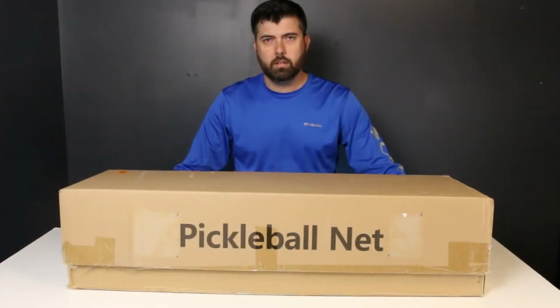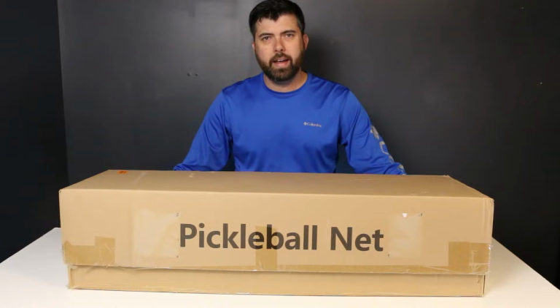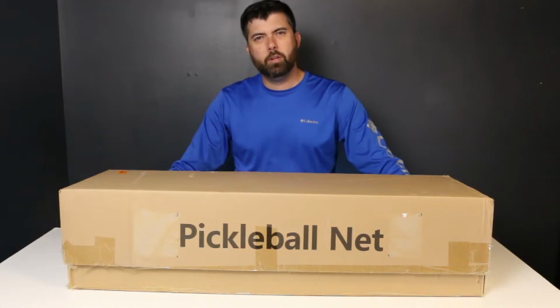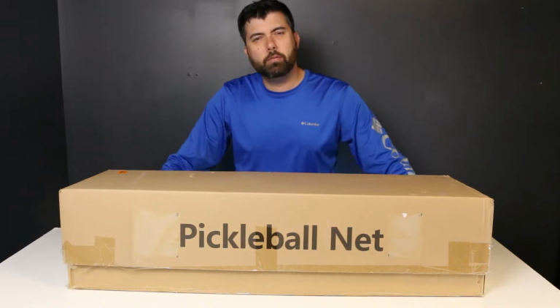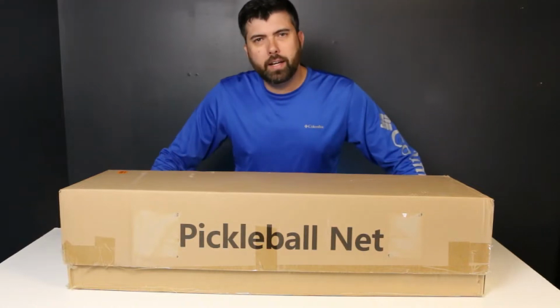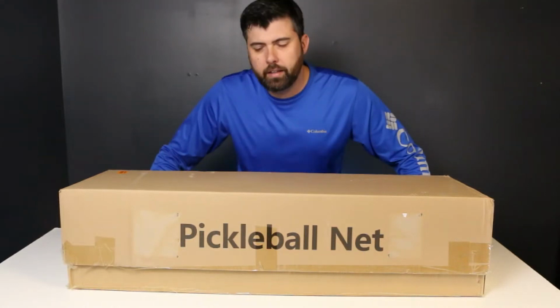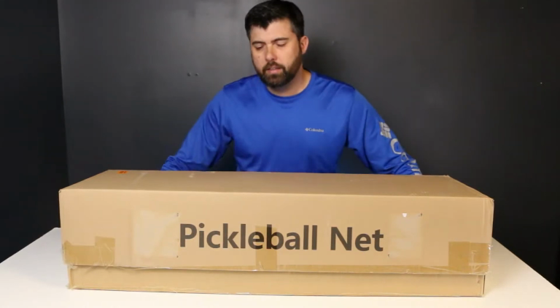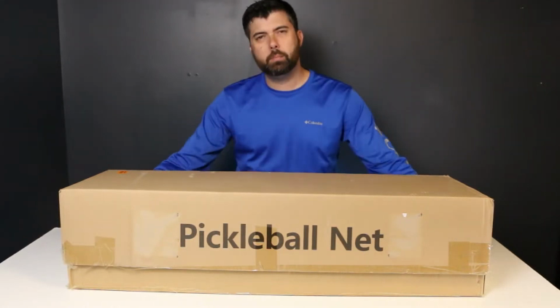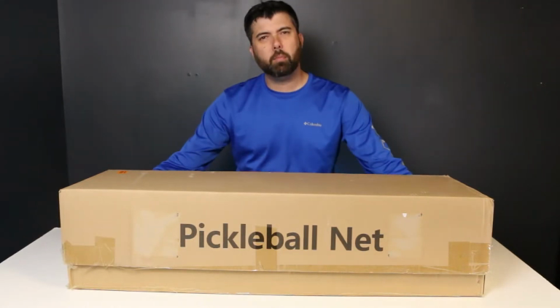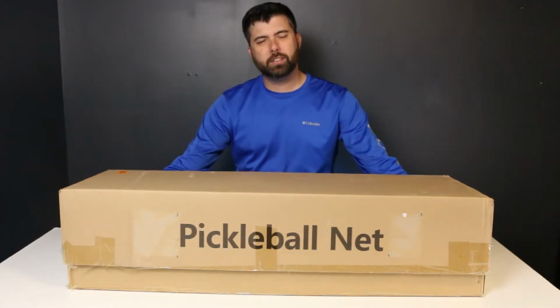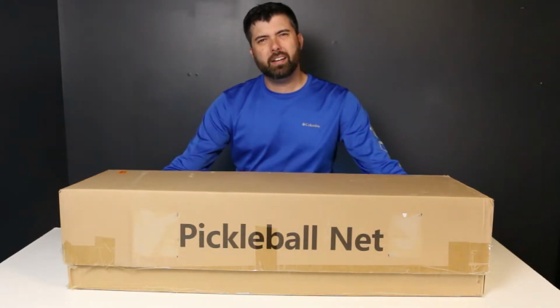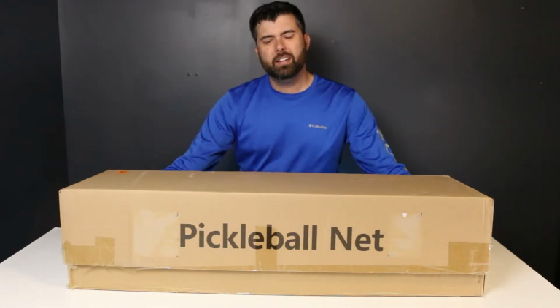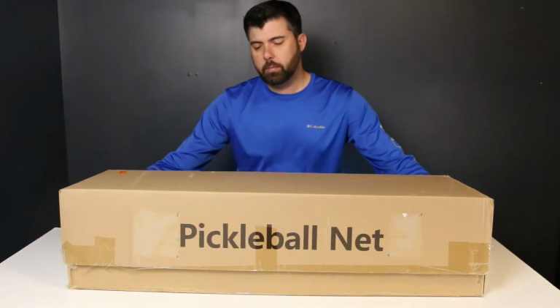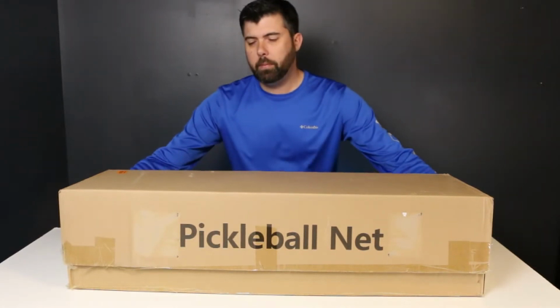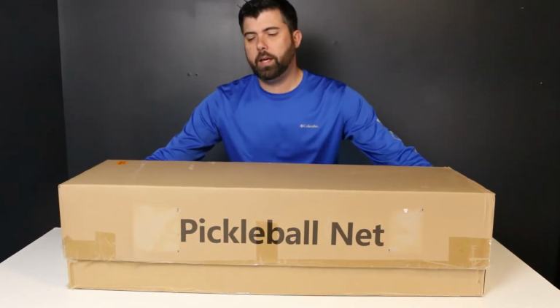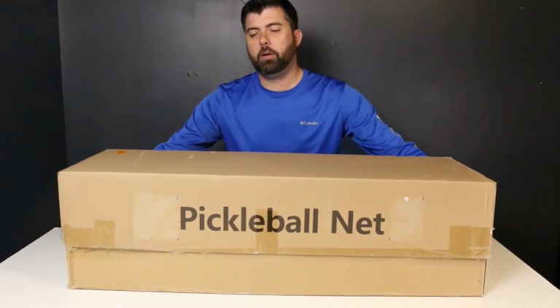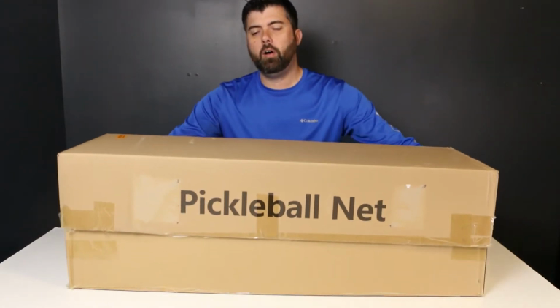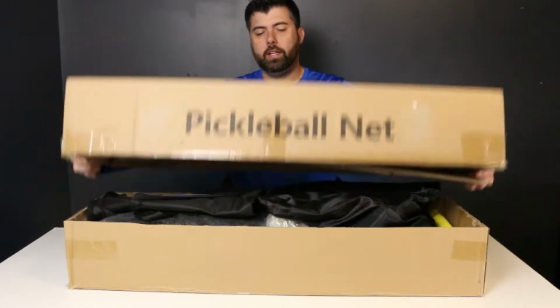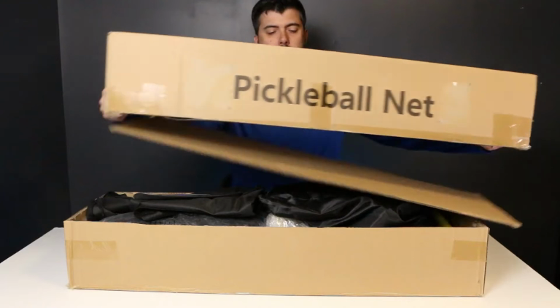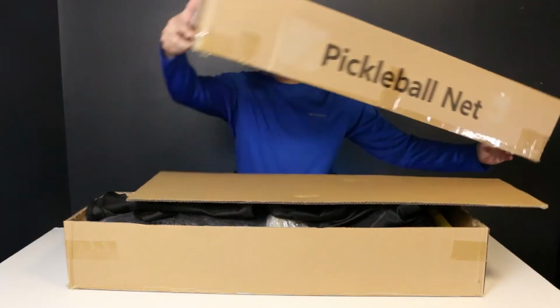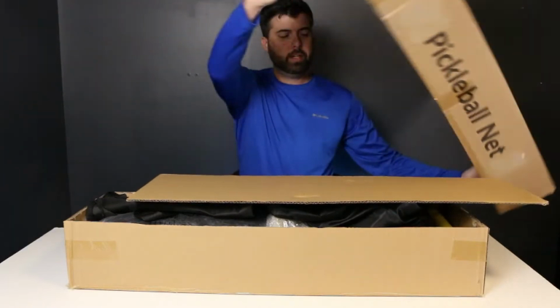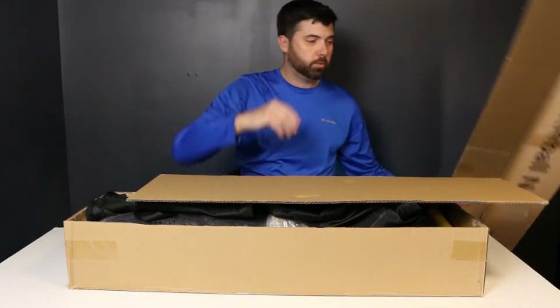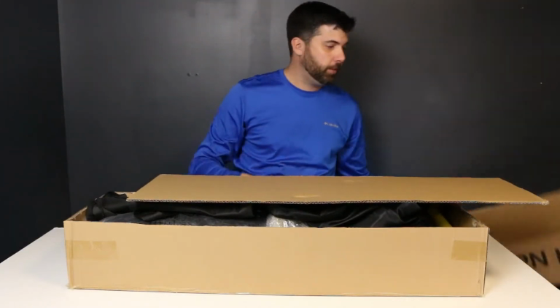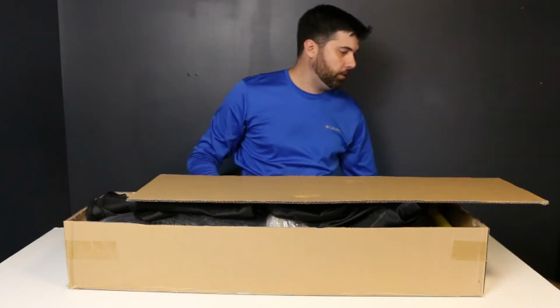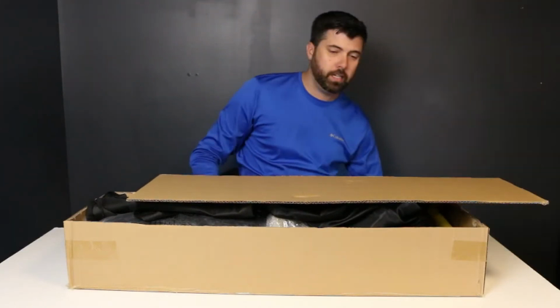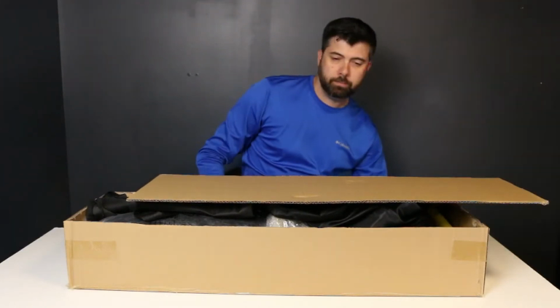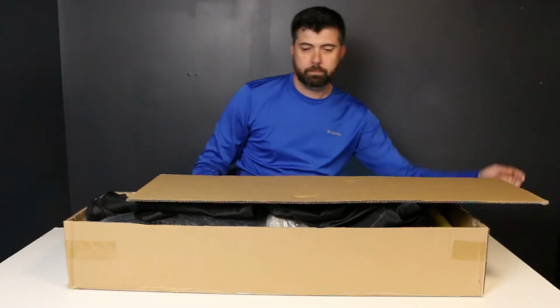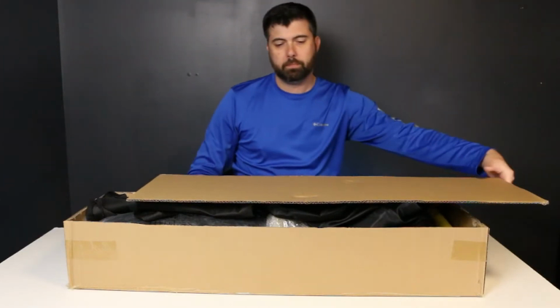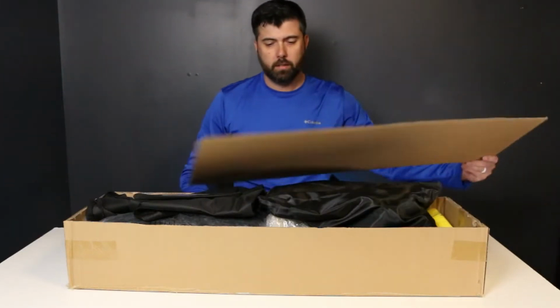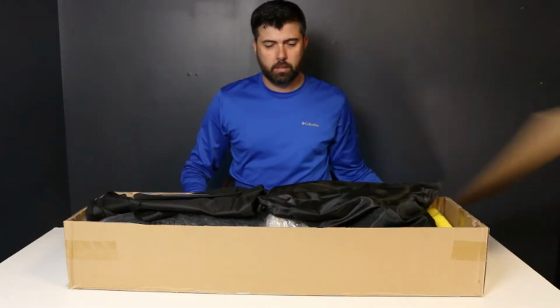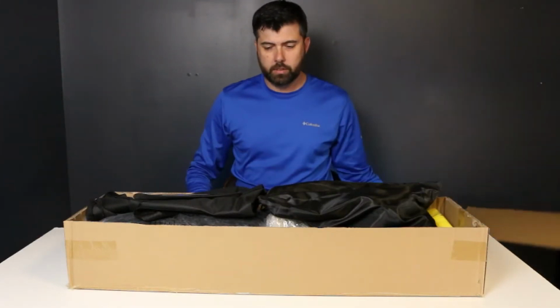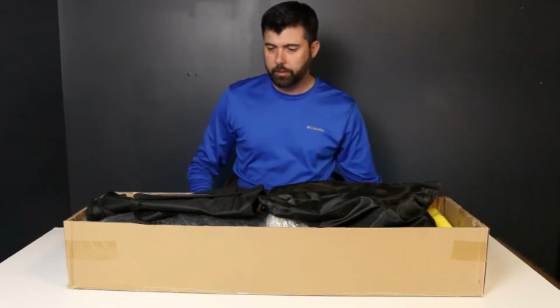Hey, I have a new item for you today. This is the pickleball set. You can be up and playing pickleball in no time. It comes with everything you need. Let's see what's included.